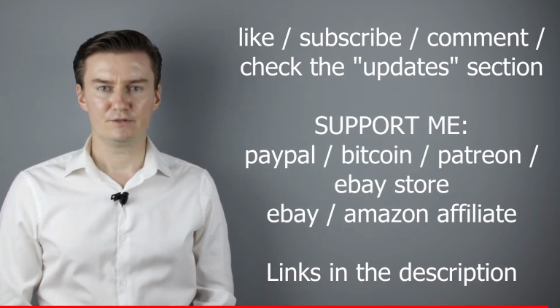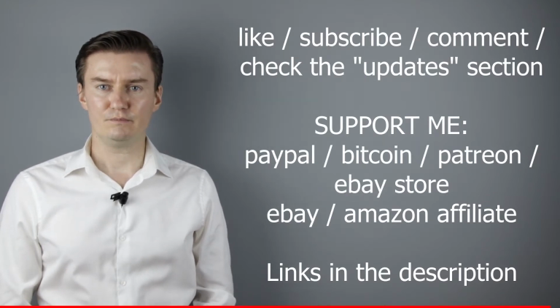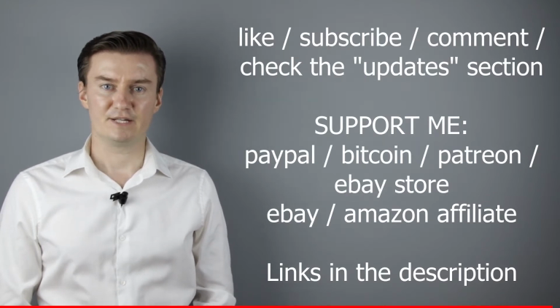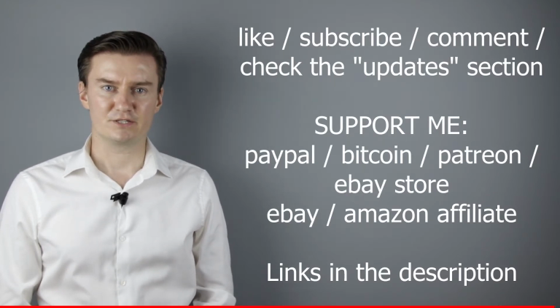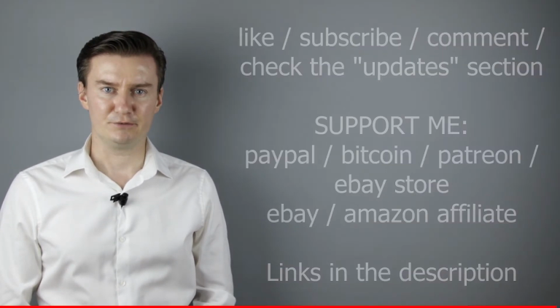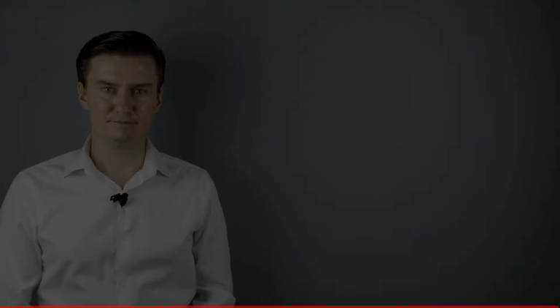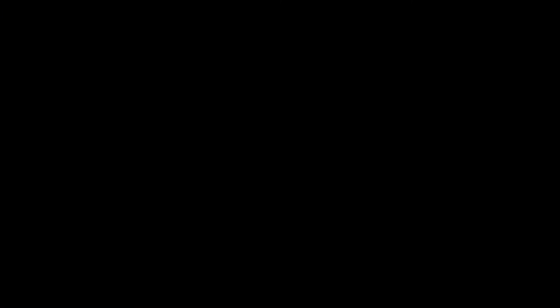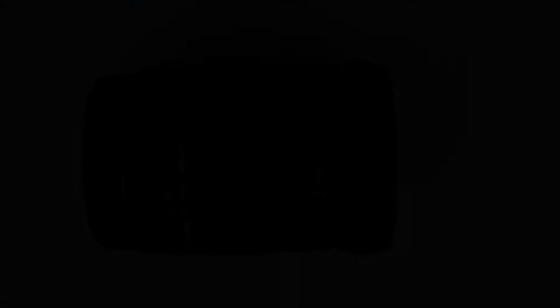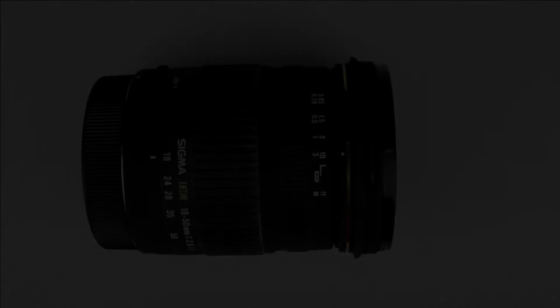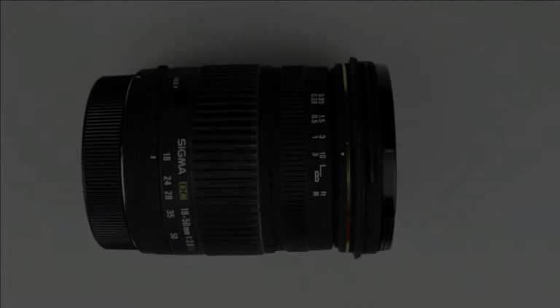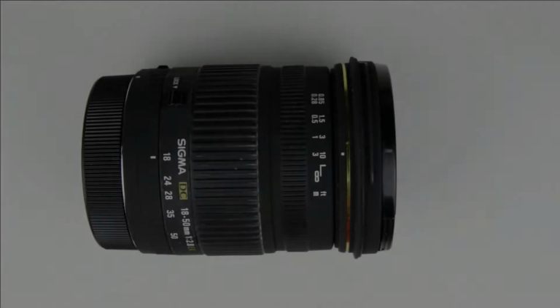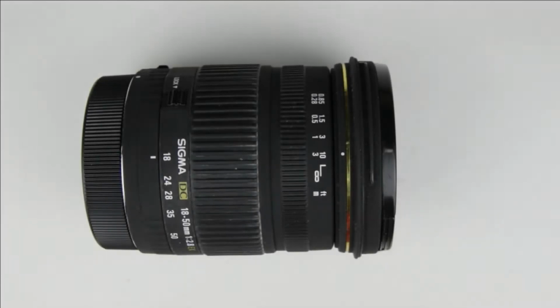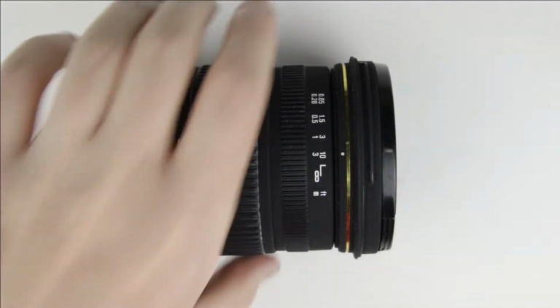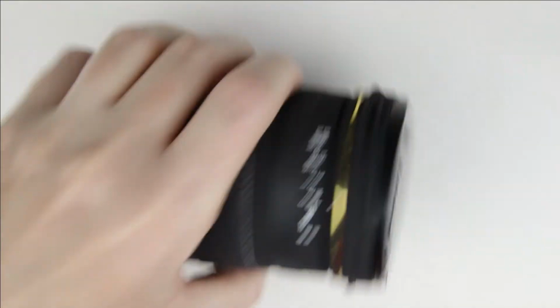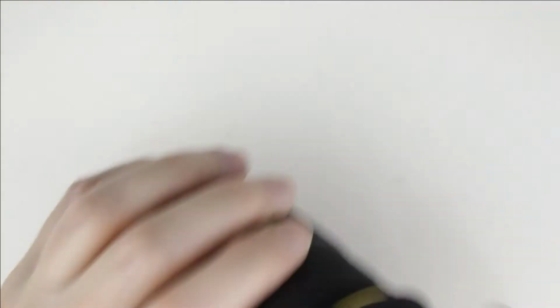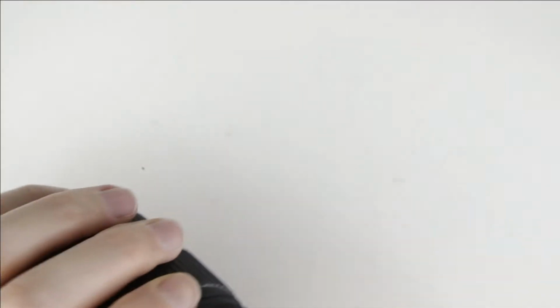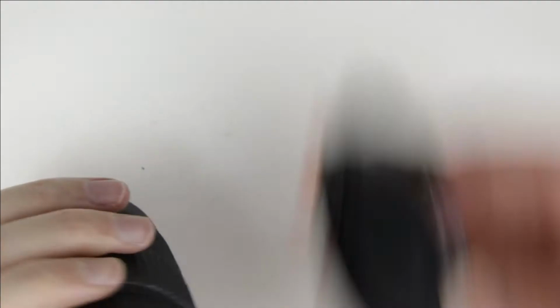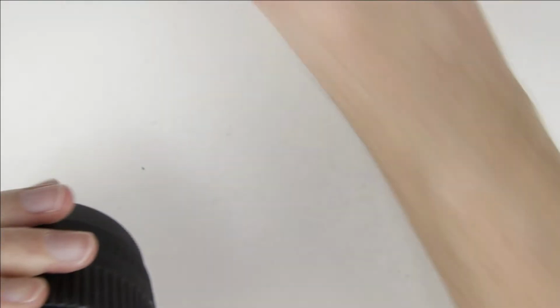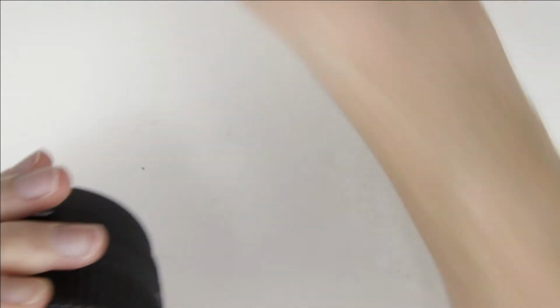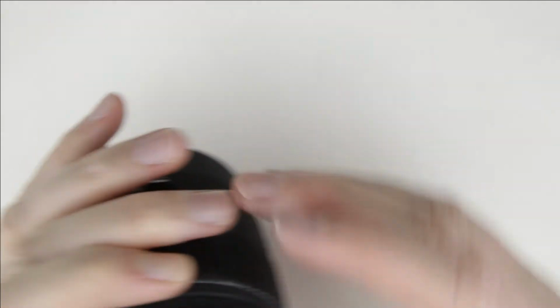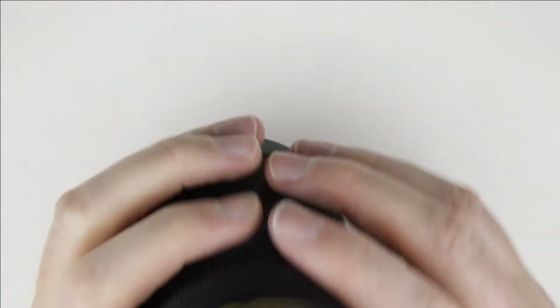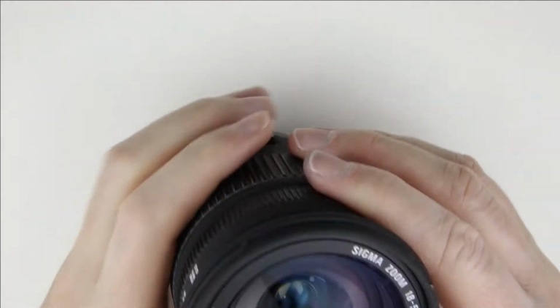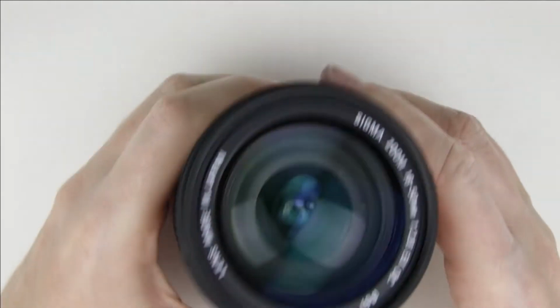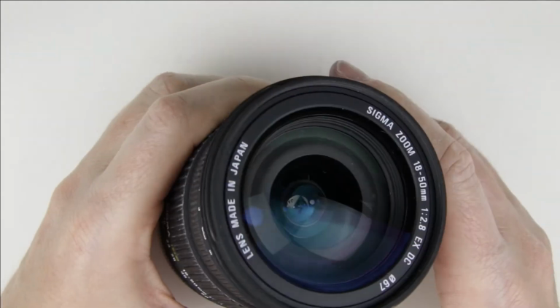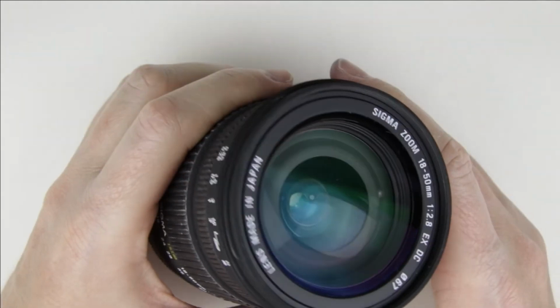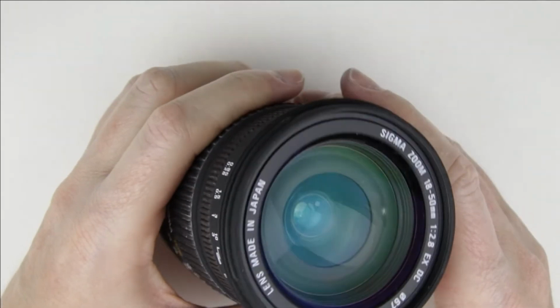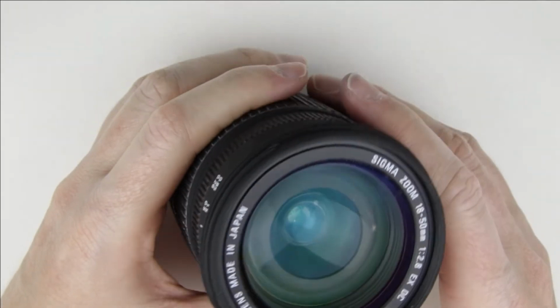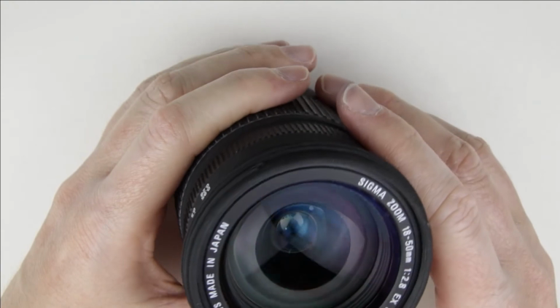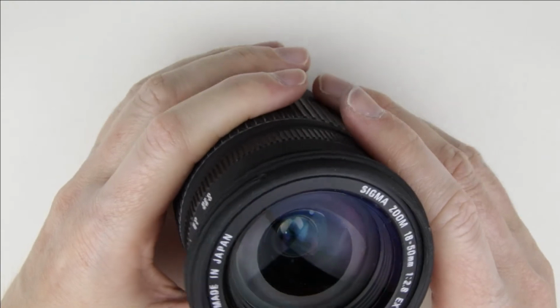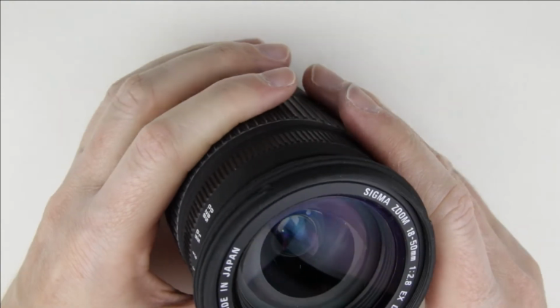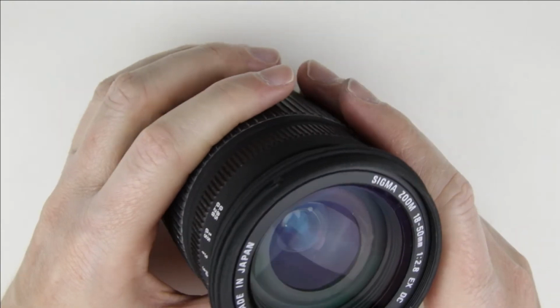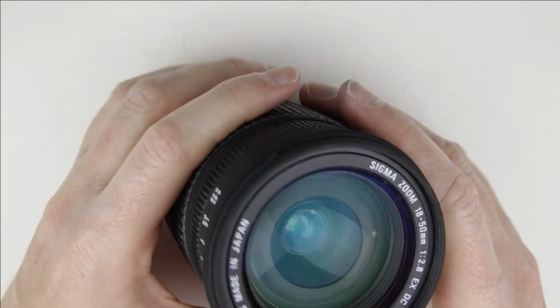So let's get started. This is the lens which will be cleaned. As we can see, there is some dust in the lens.